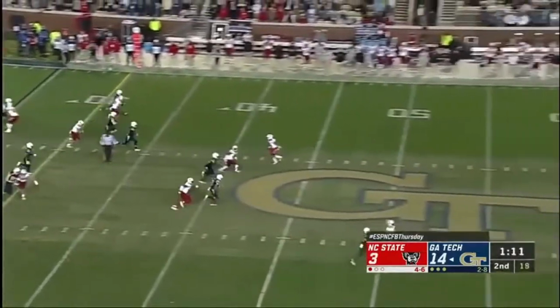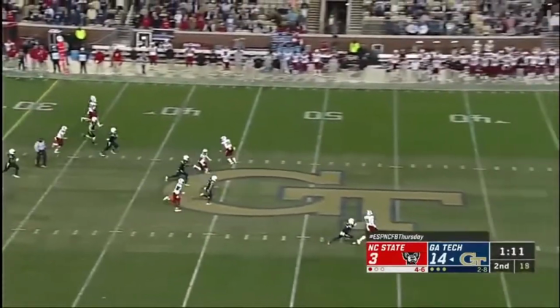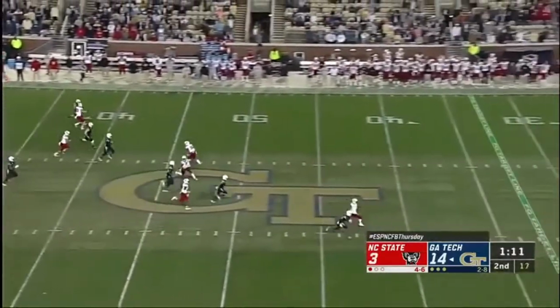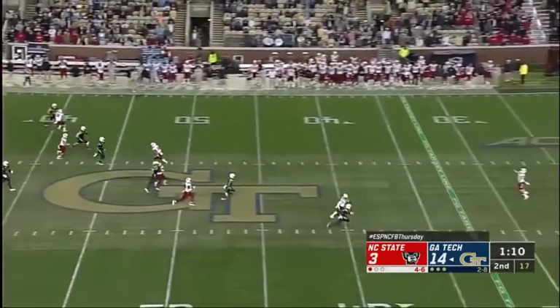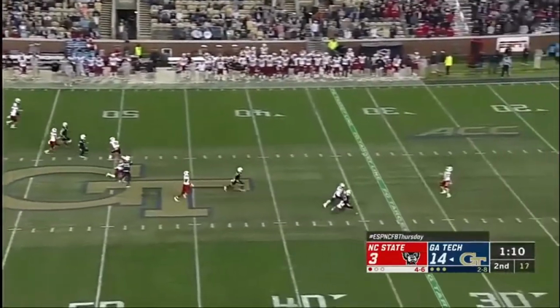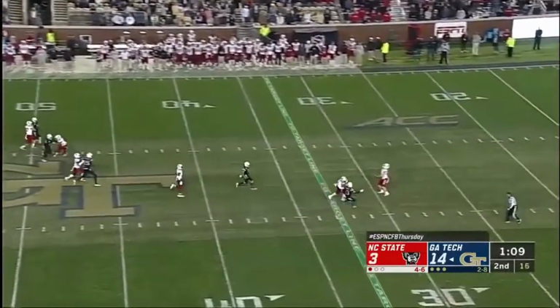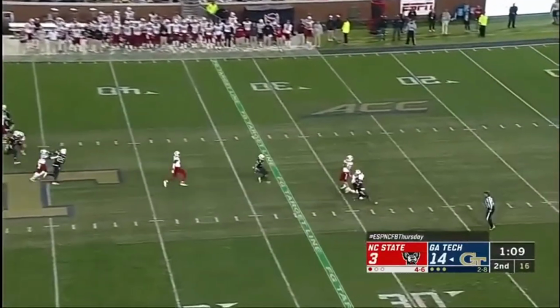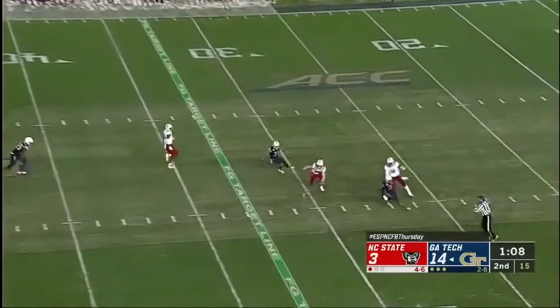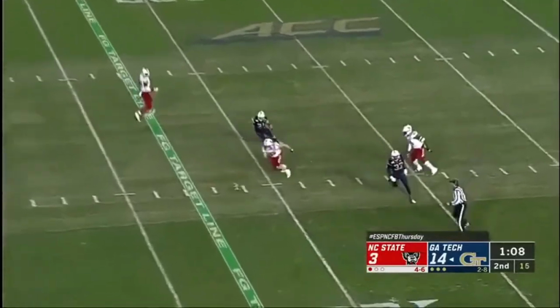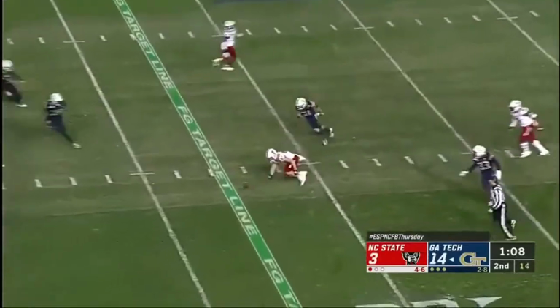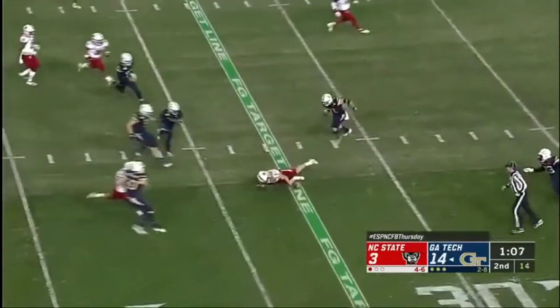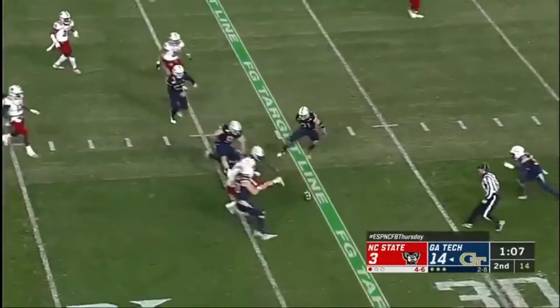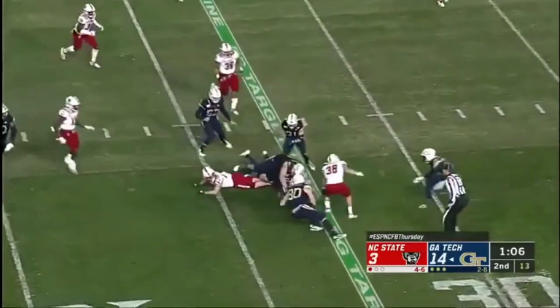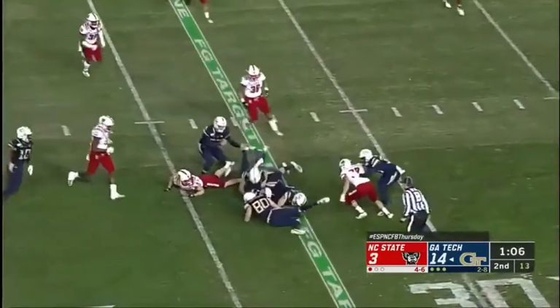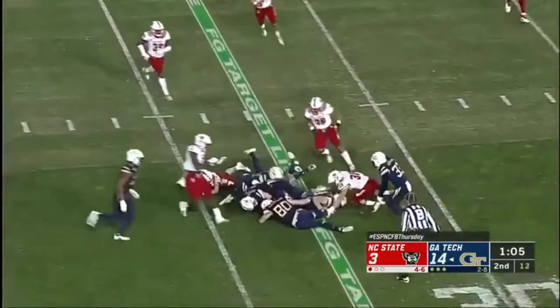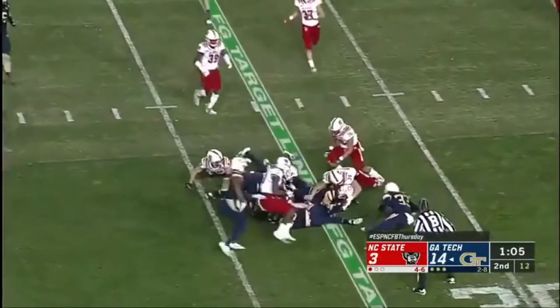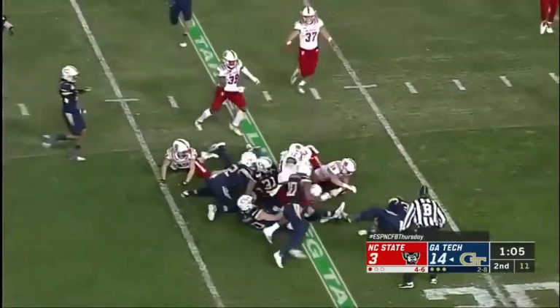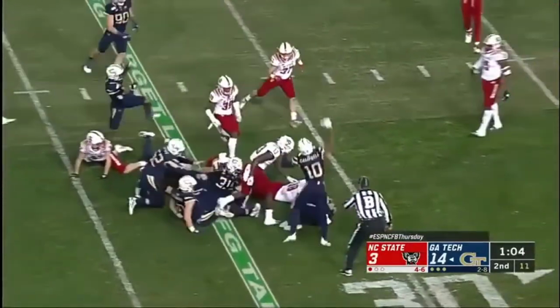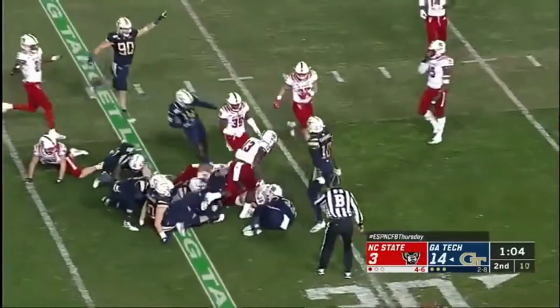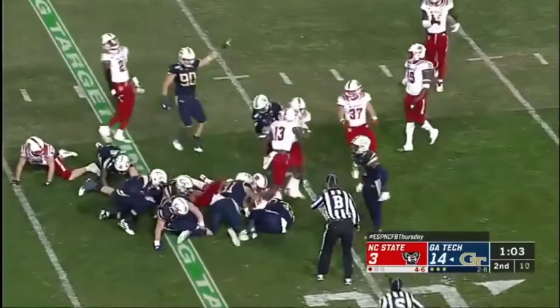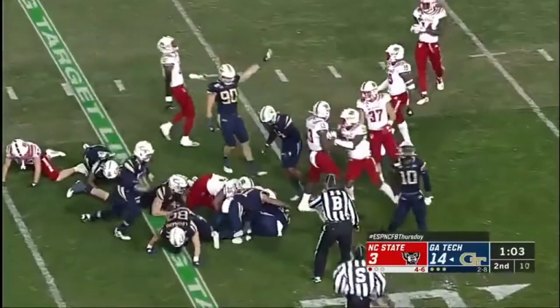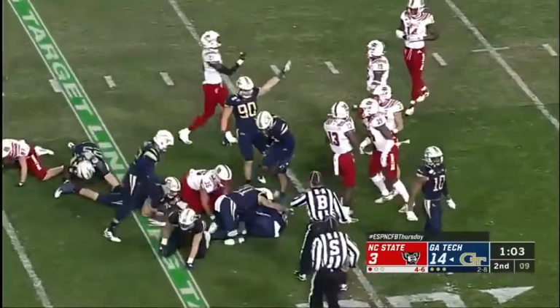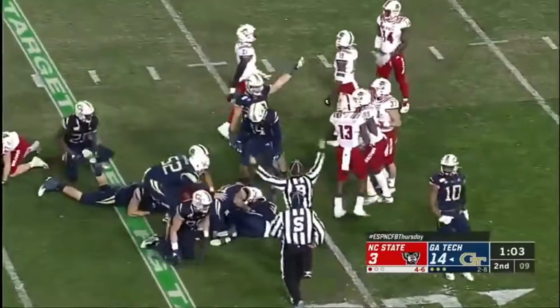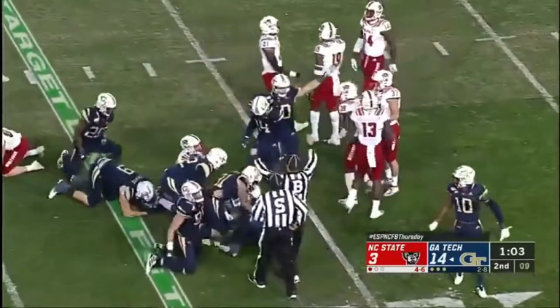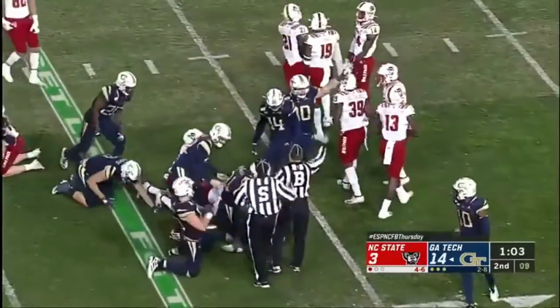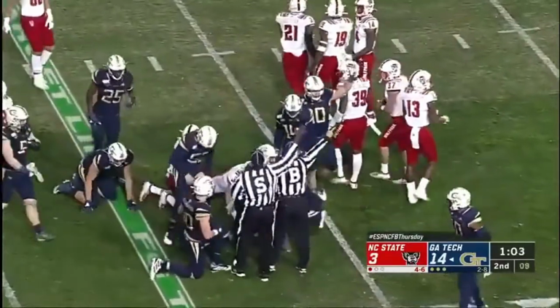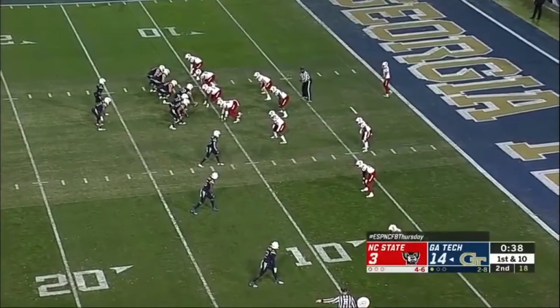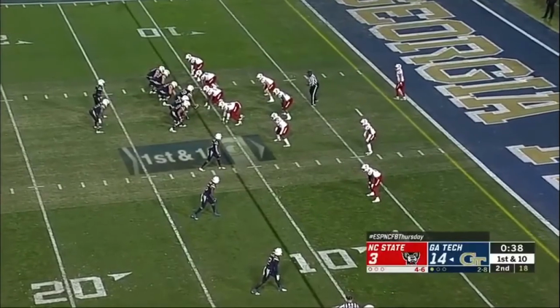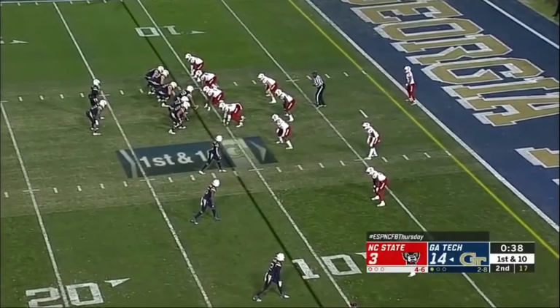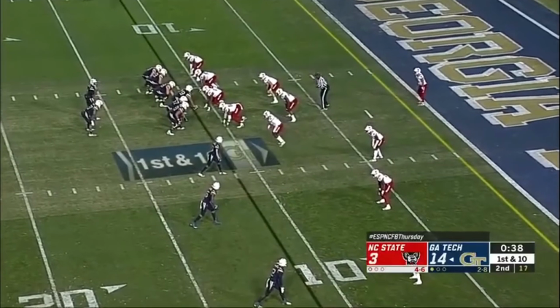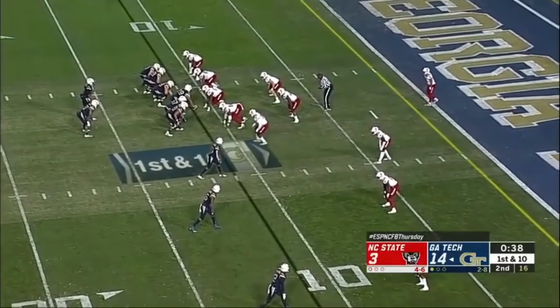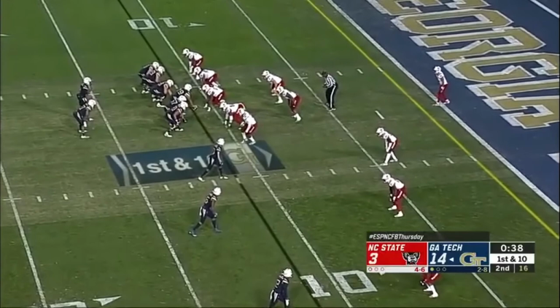Presley Harvin the Third with the punt. Thayer Thomas with the fair catch — and he muffed it. Can't corral it, and Georgia Tech looks like they had it. We'll see if it's ruled as such. One timeout left for Georgia Tech.